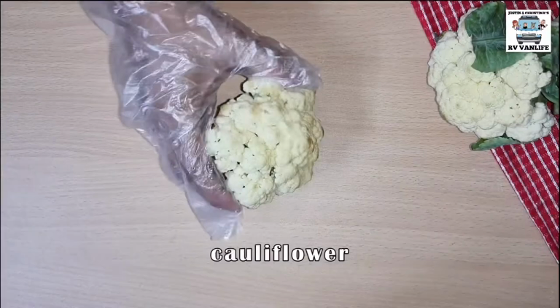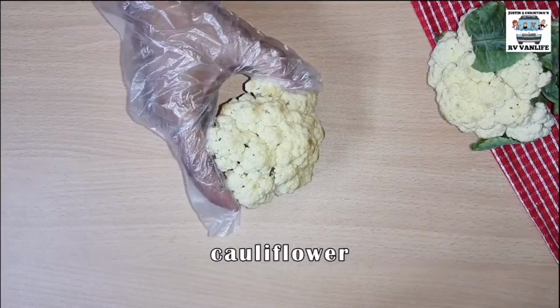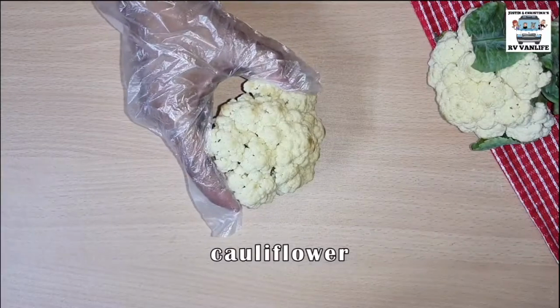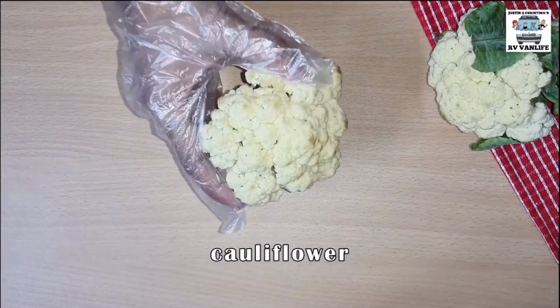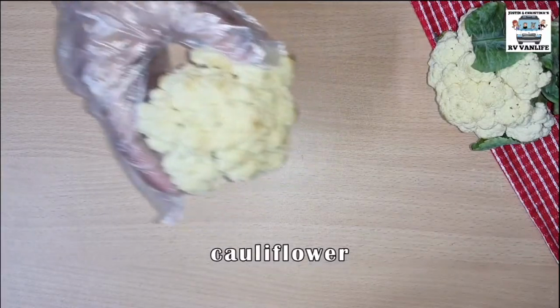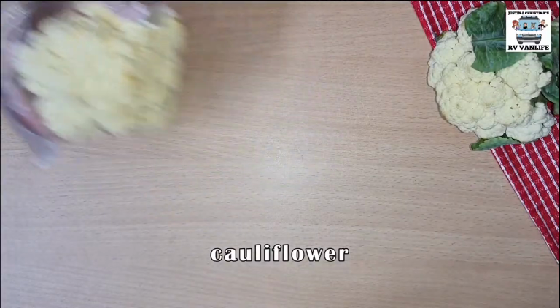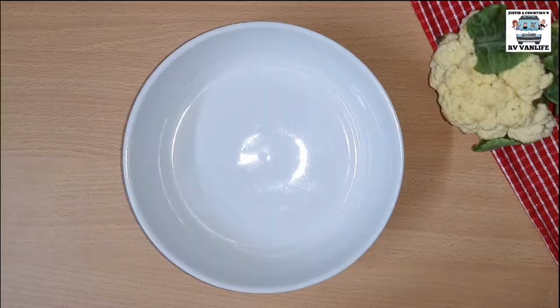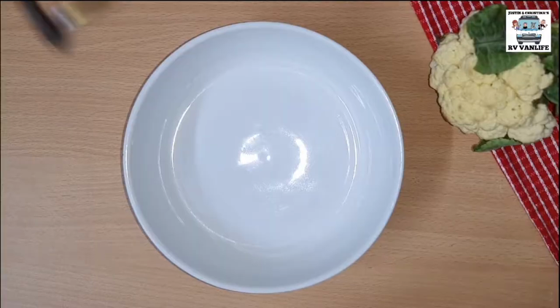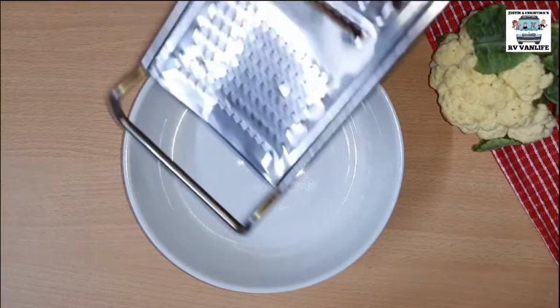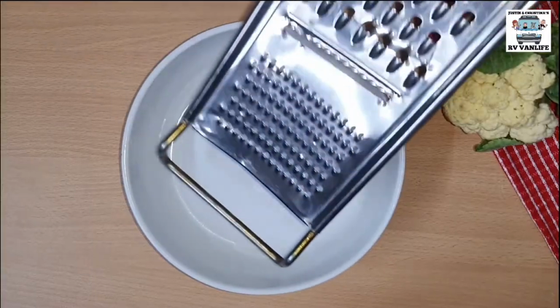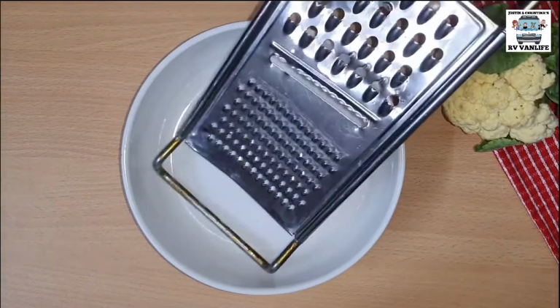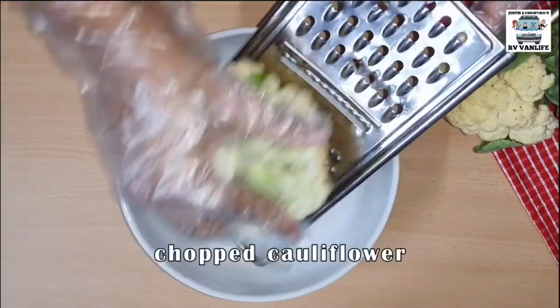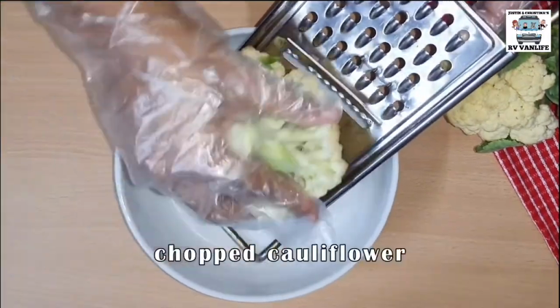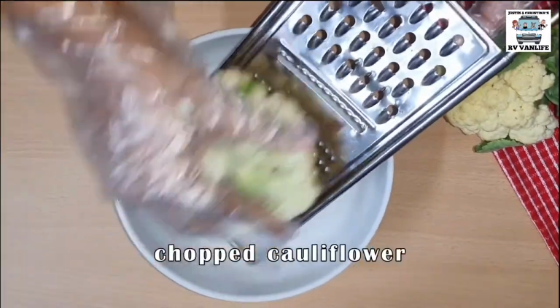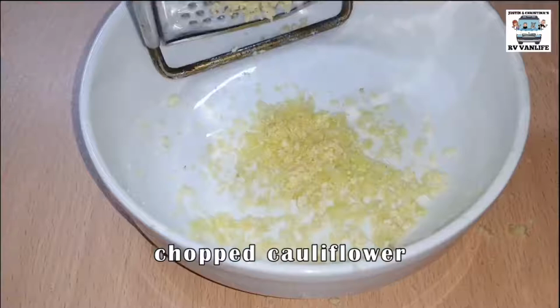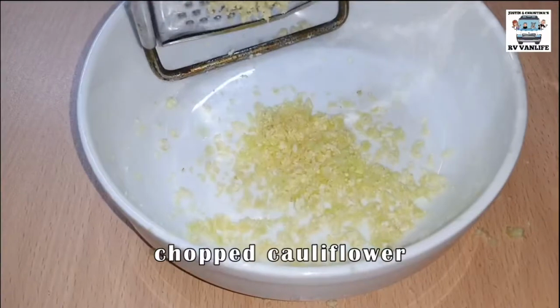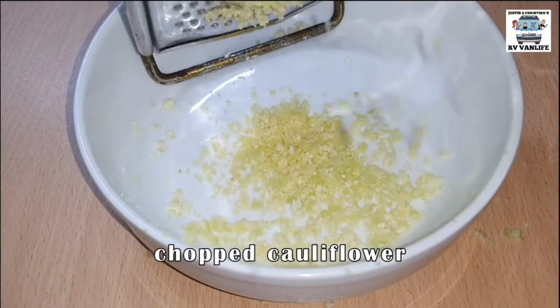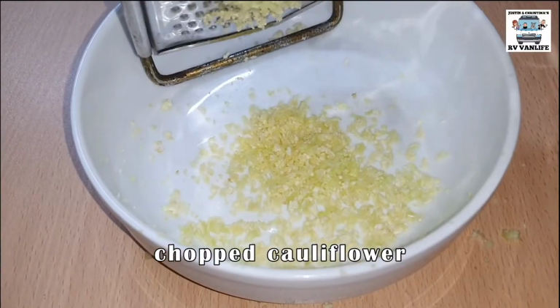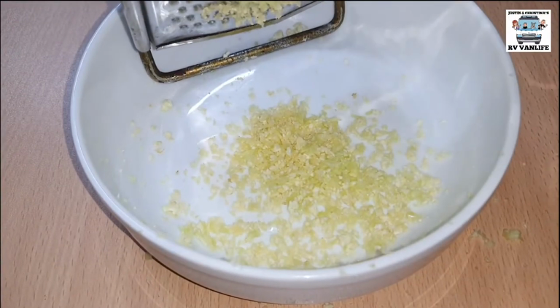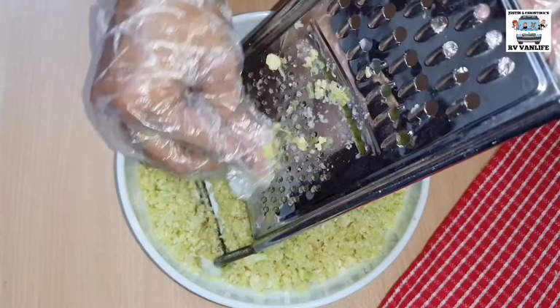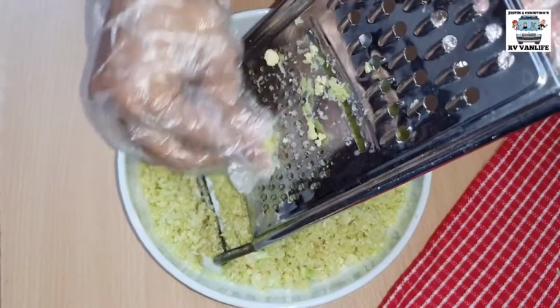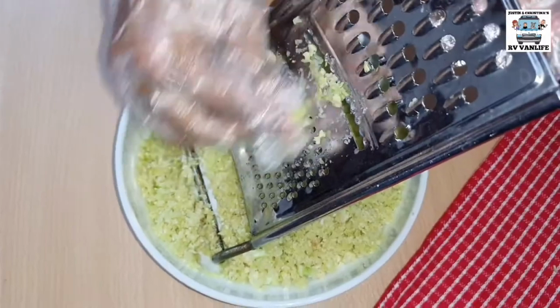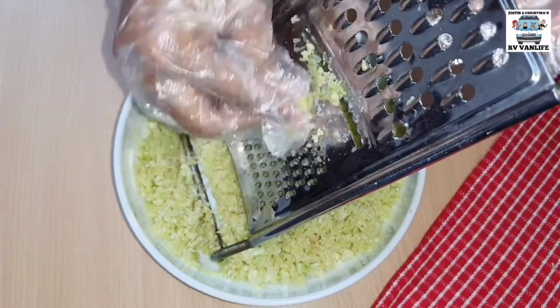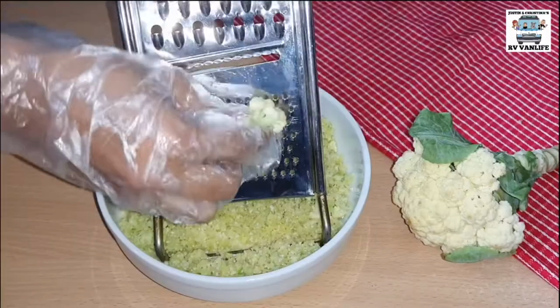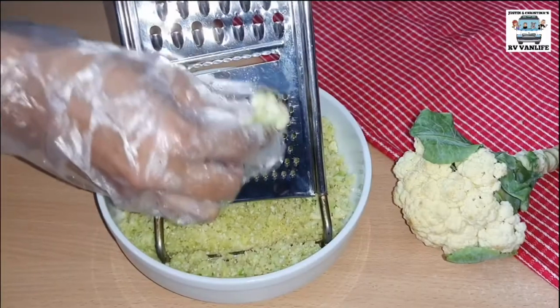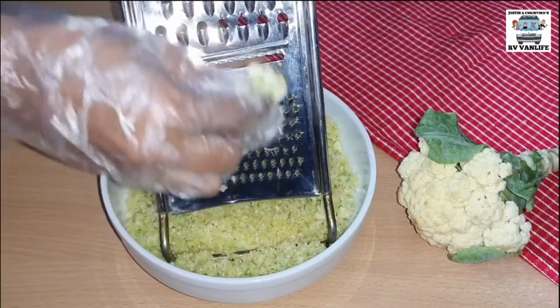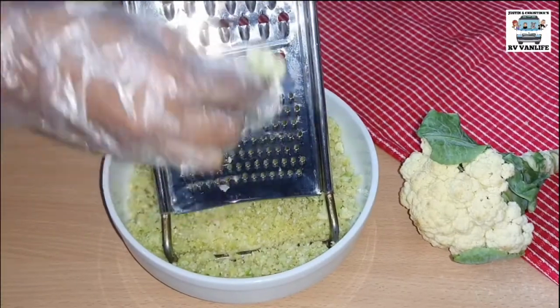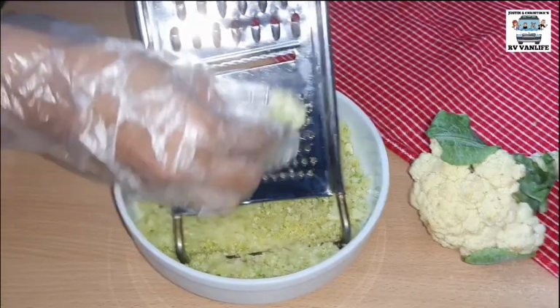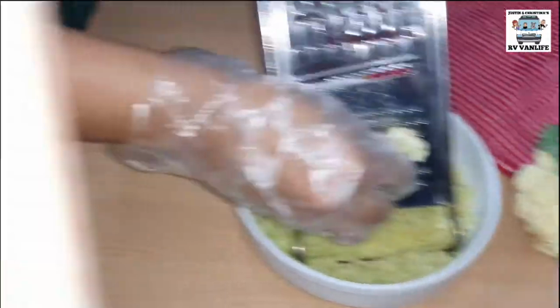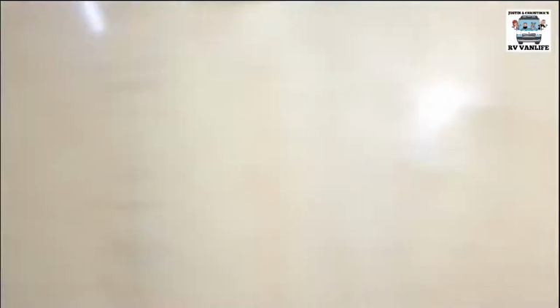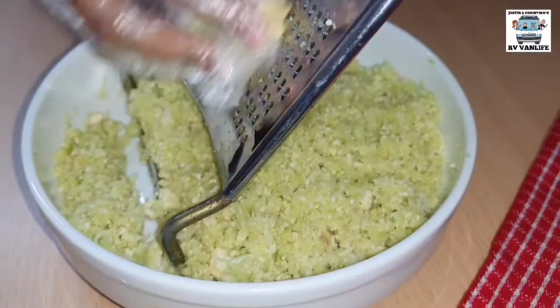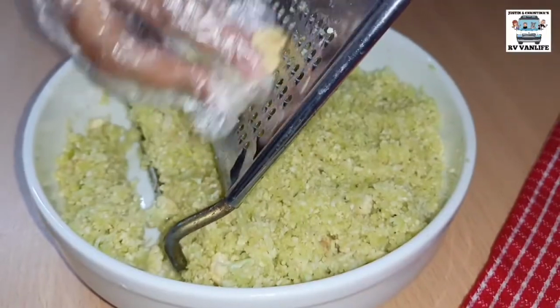This recipe calls for four cups of cauliflower rice, but honestly you're better off shredding cauliflower on your own. It's cheaper and fresher.